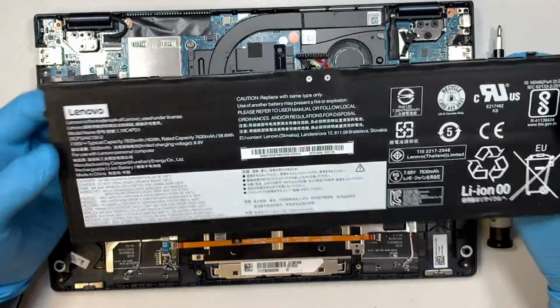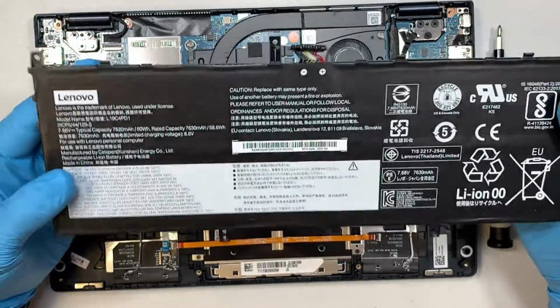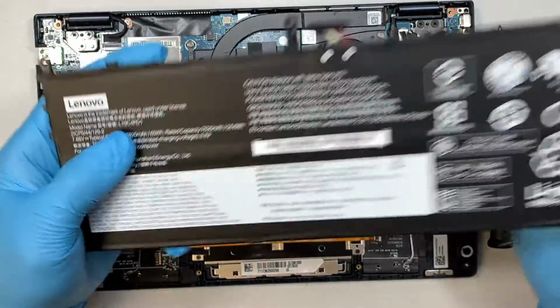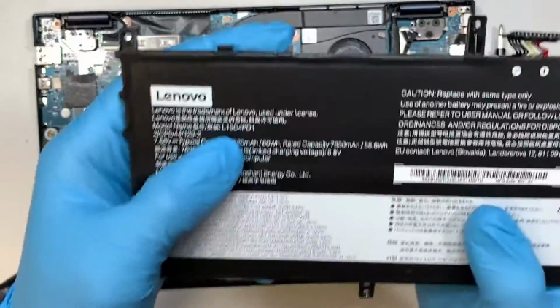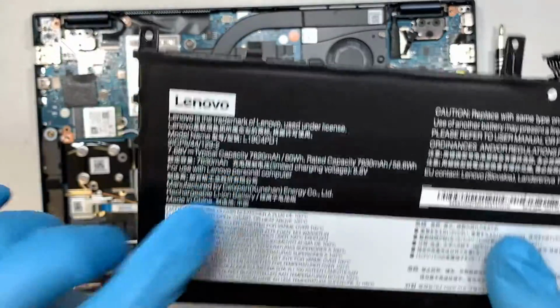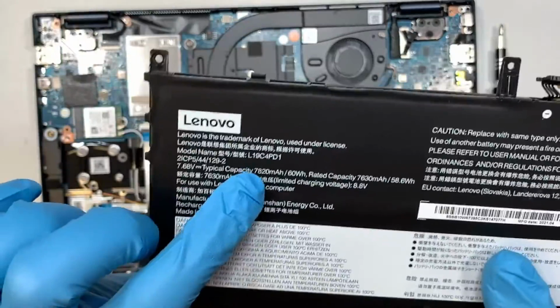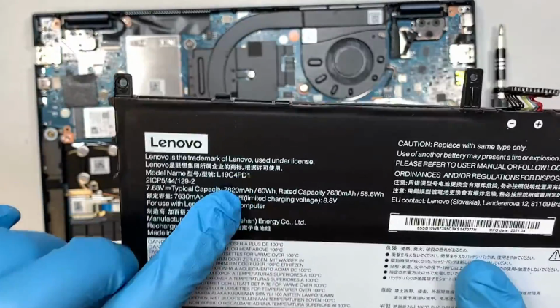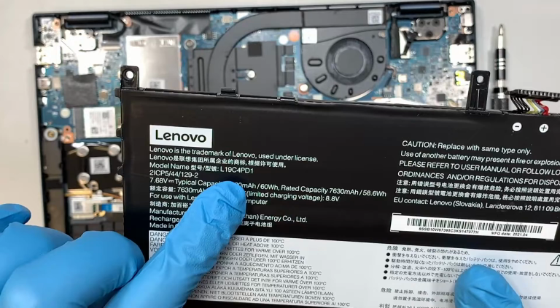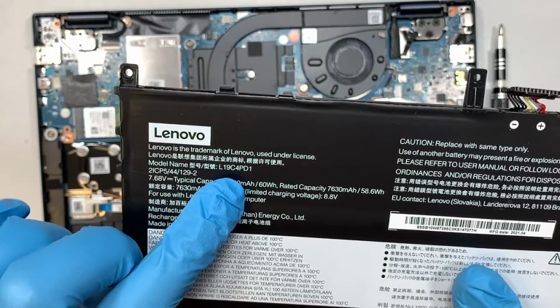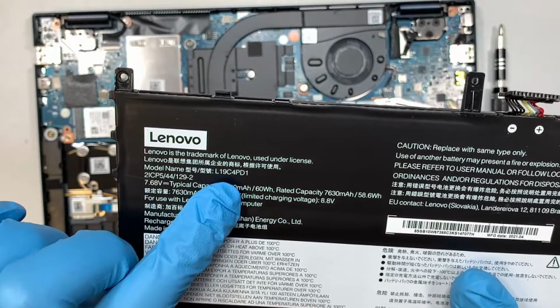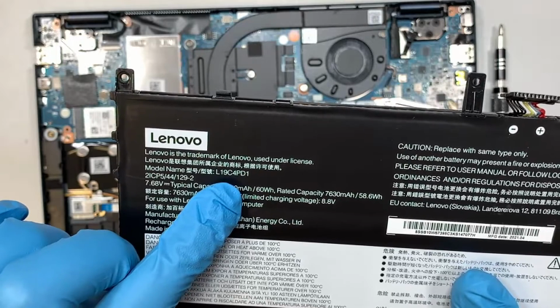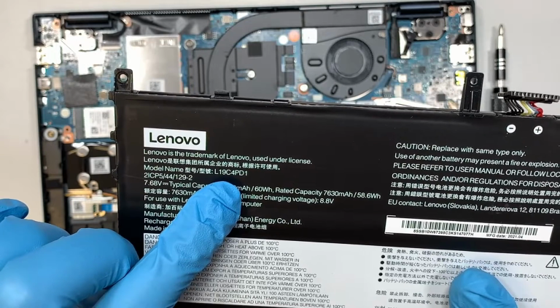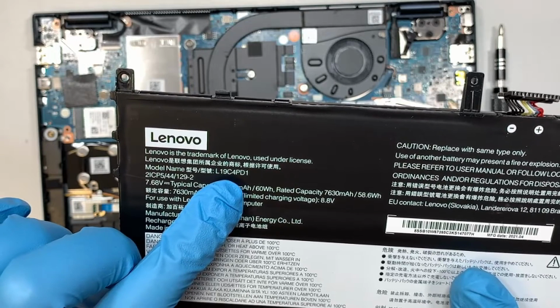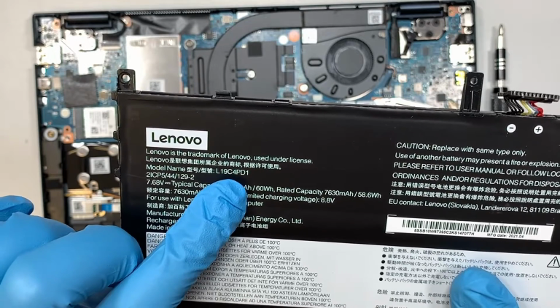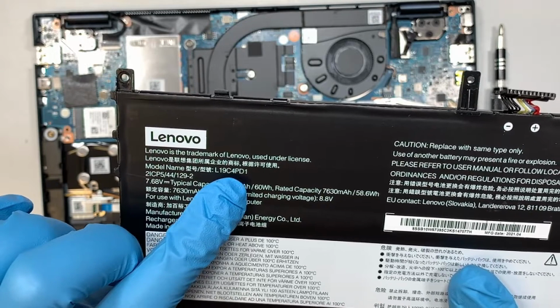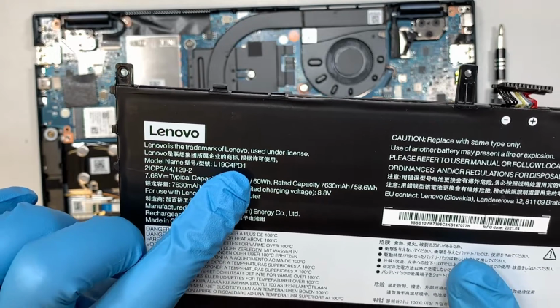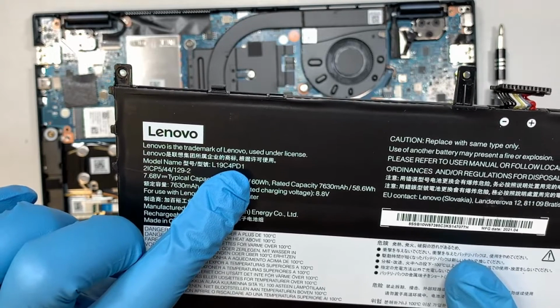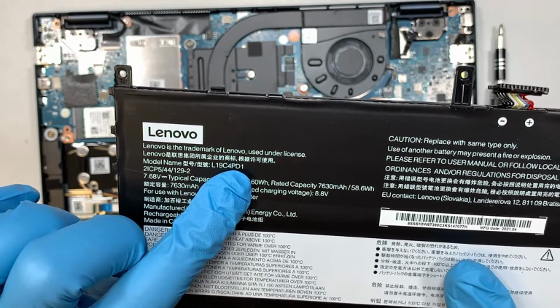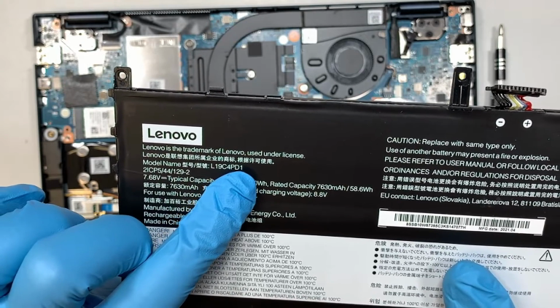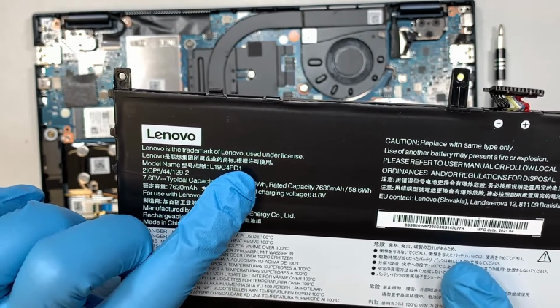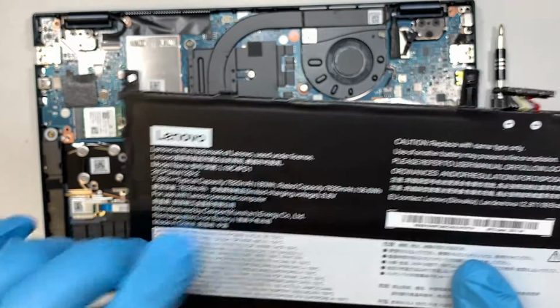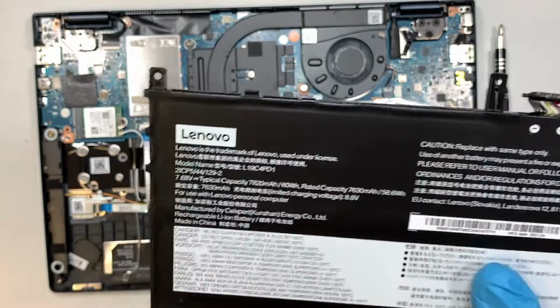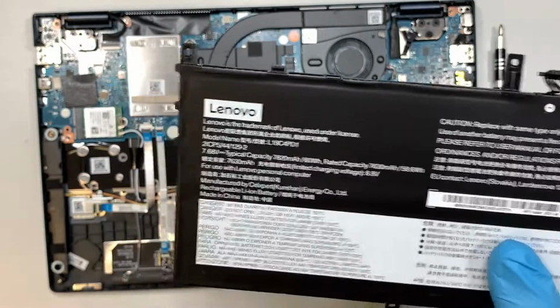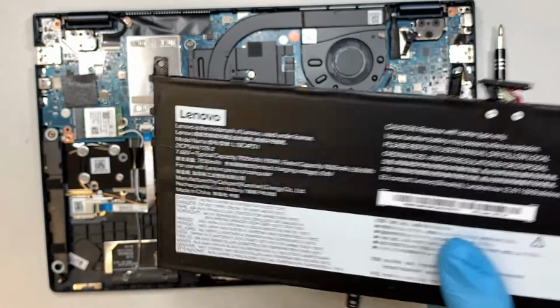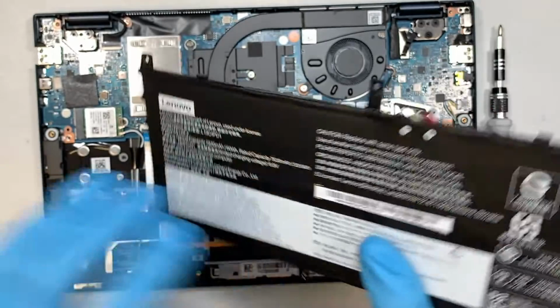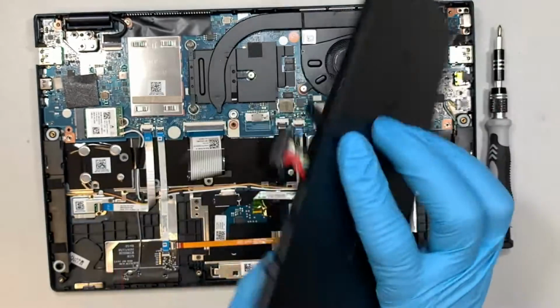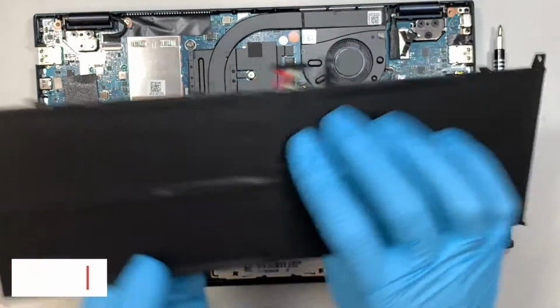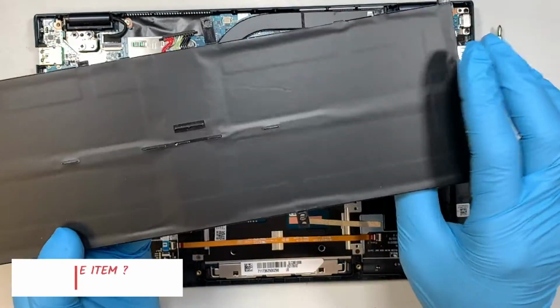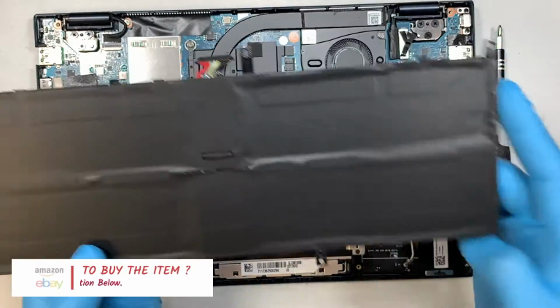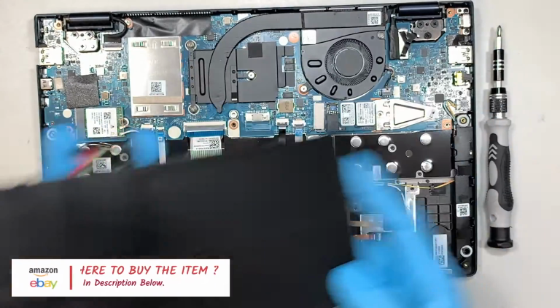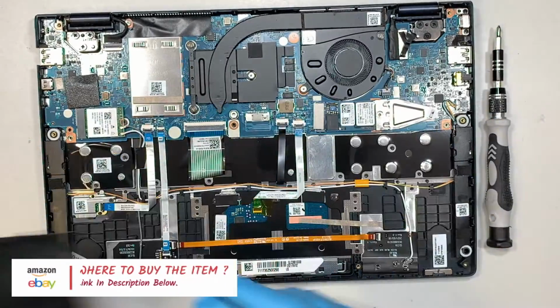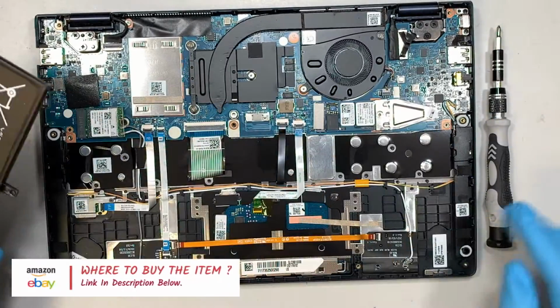If you're not sure where to buy the battery, look up the model number: L19C4PD1. I'll link it in the description below where you can find the replacement part.